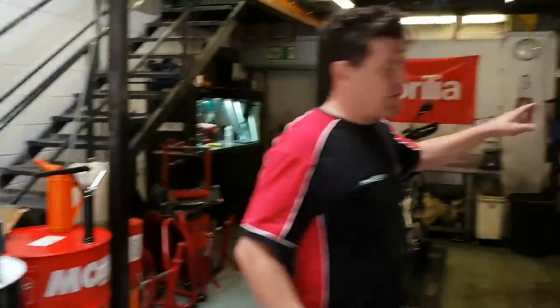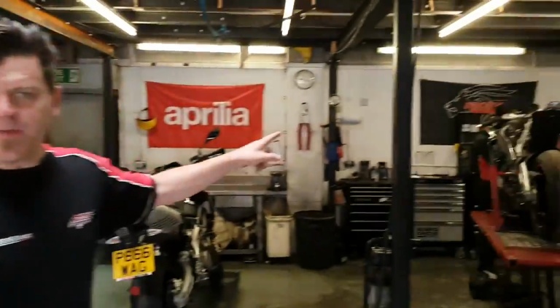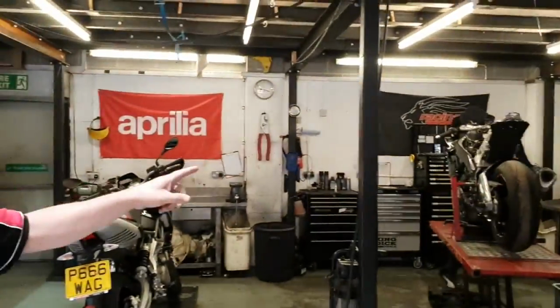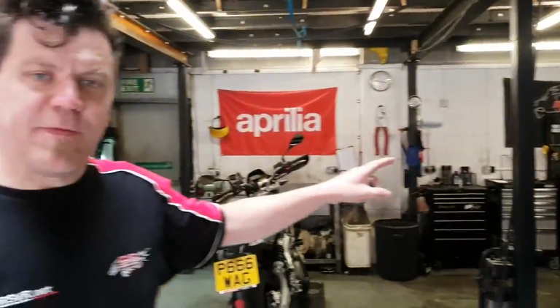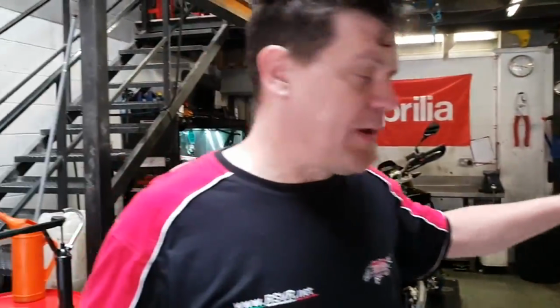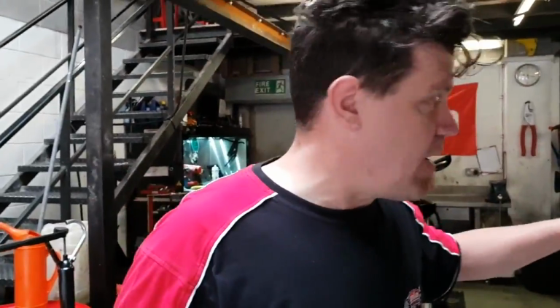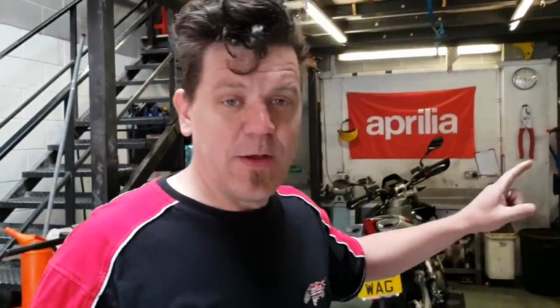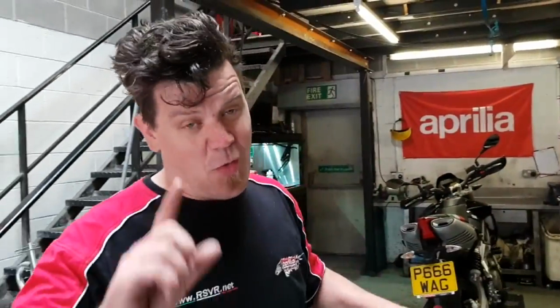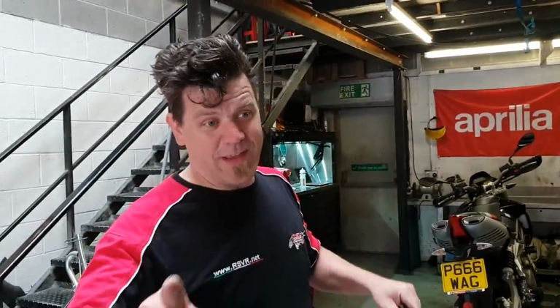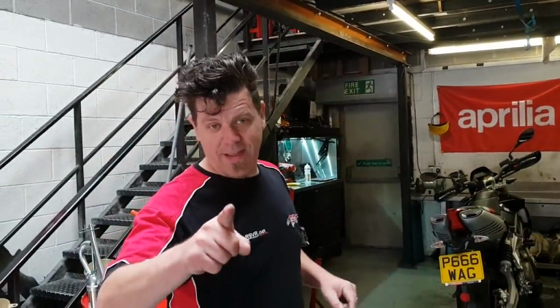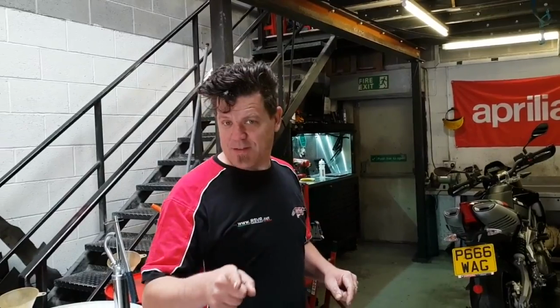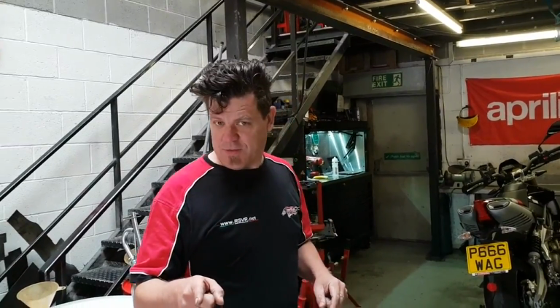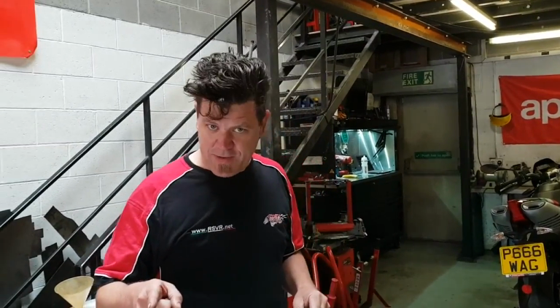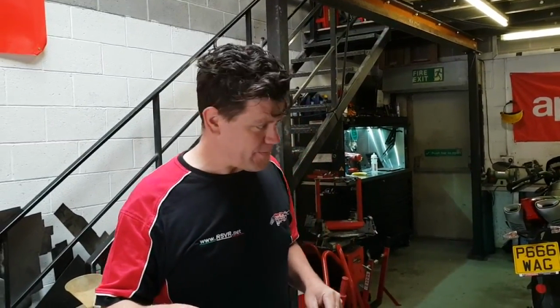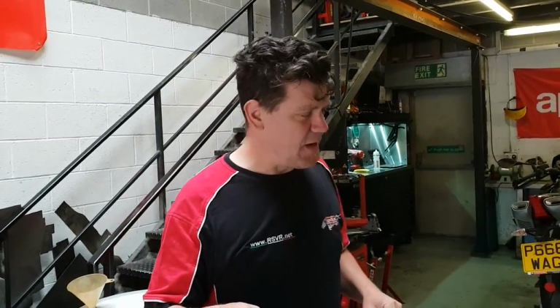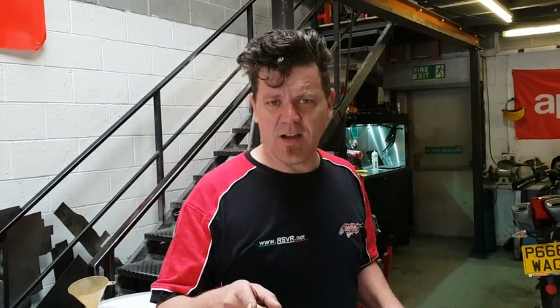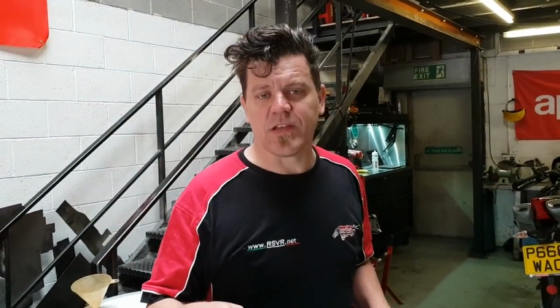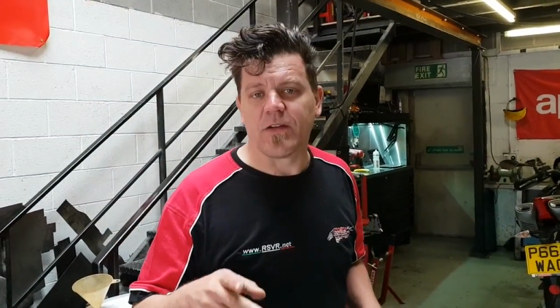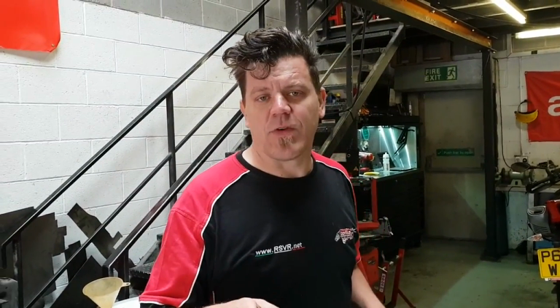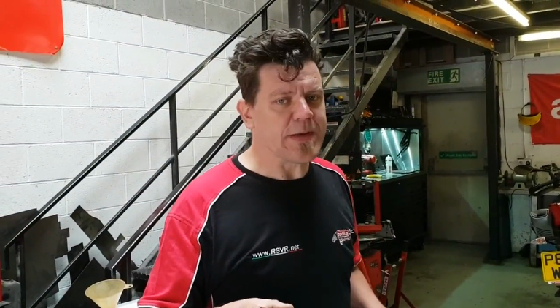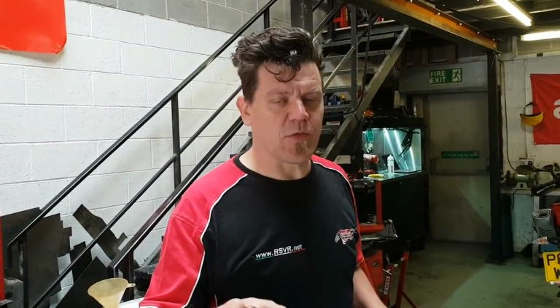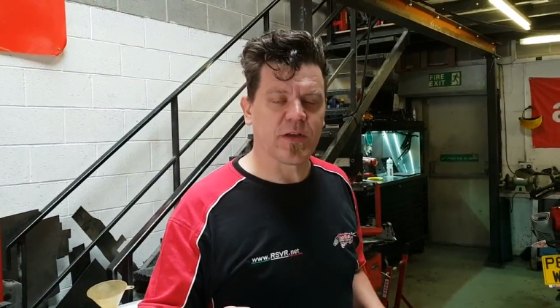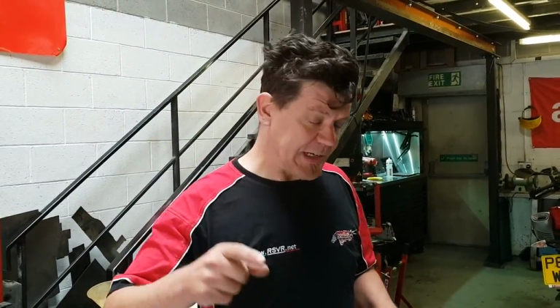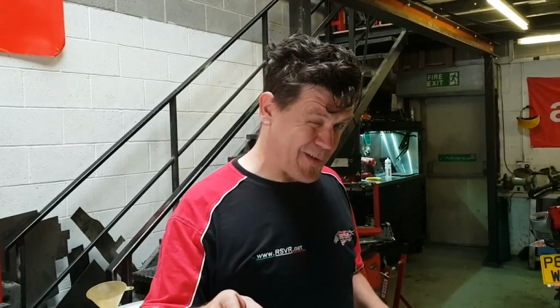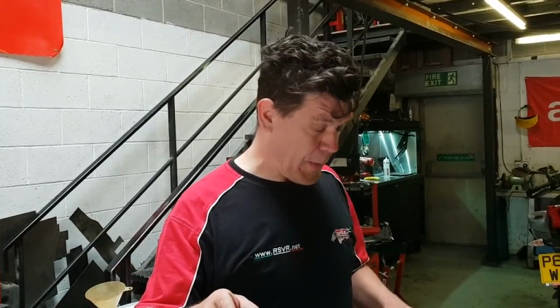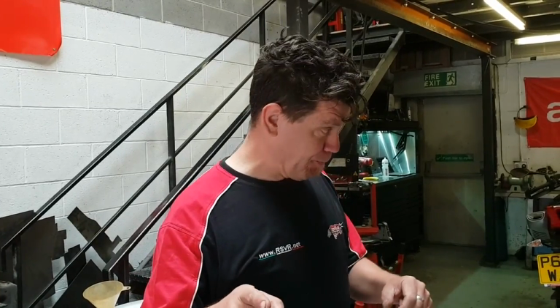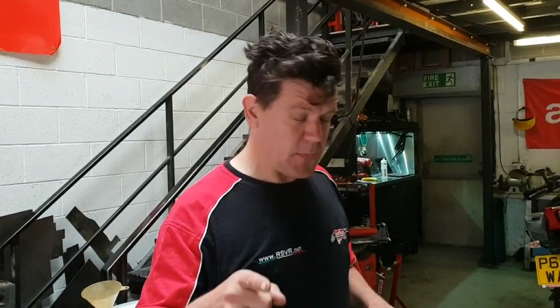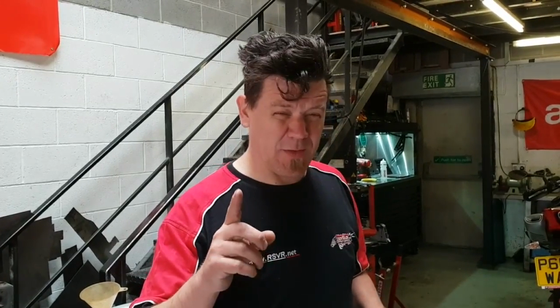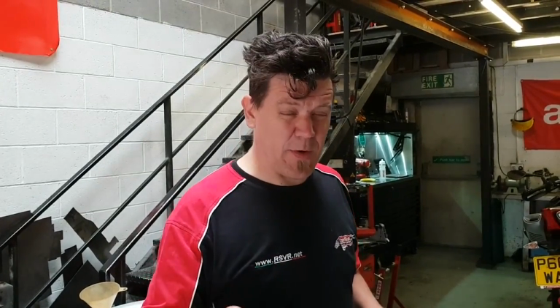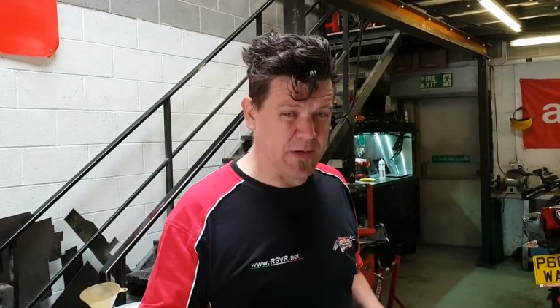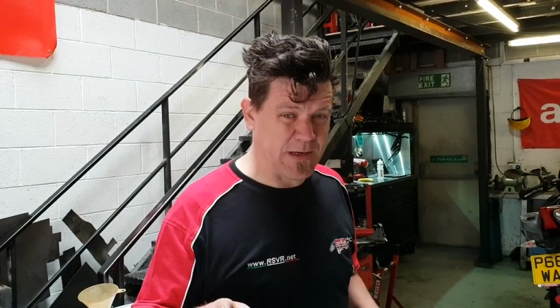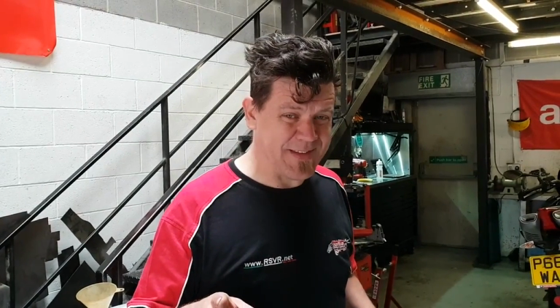Over there we've got a V4 belonging to a guy by the name of Lucas — a wicked guy who came in and gave us a lowdown on his race bike. It was a road bike originally, now it's a race bike. He wants the gearbox pulling on that one and inspecting.